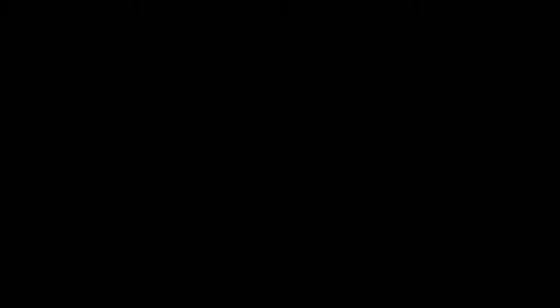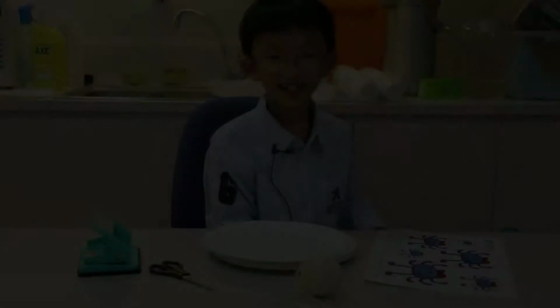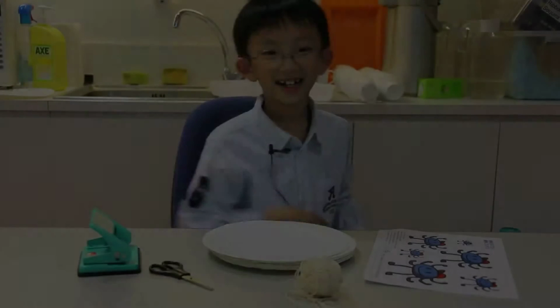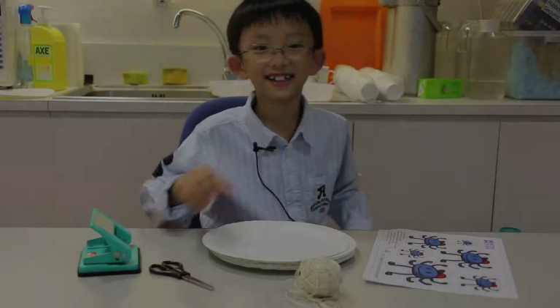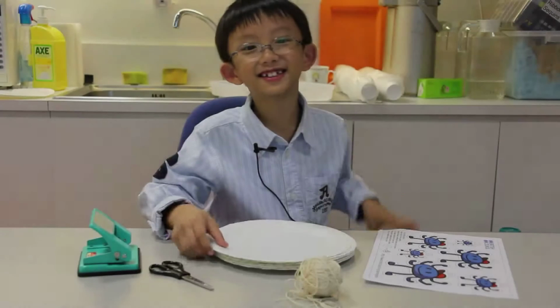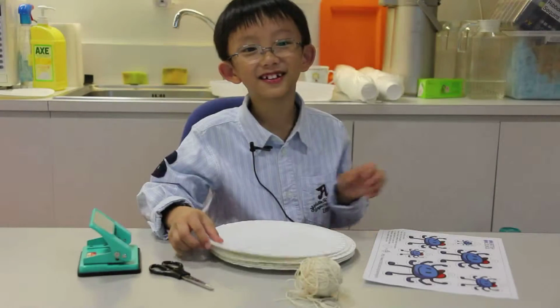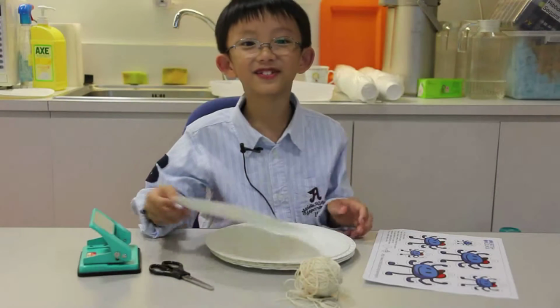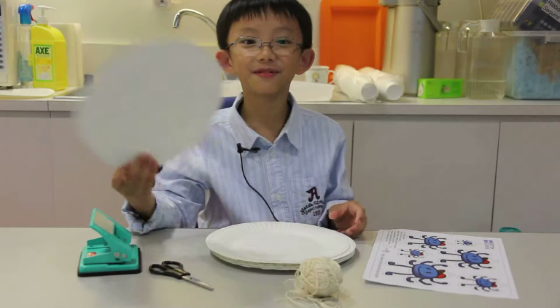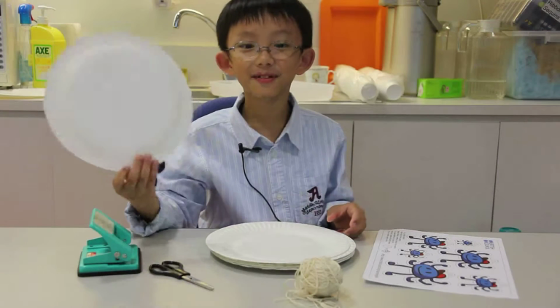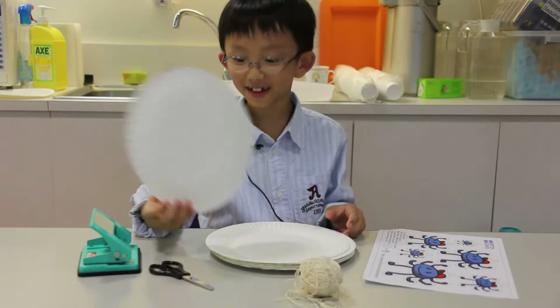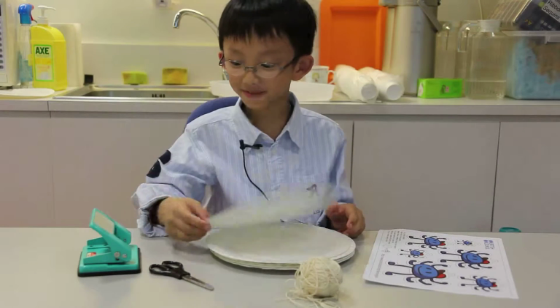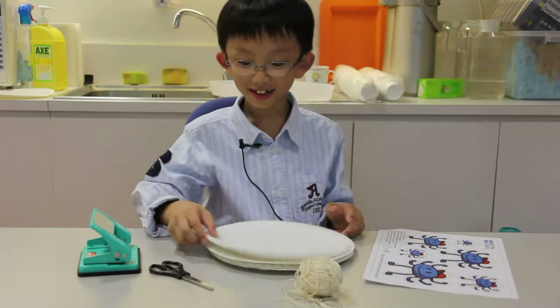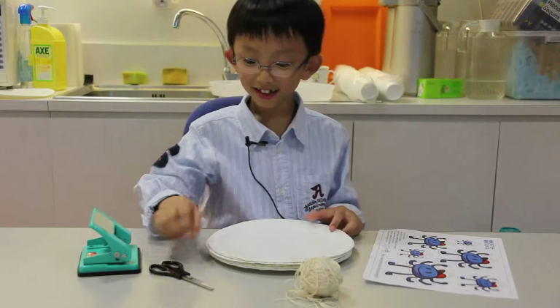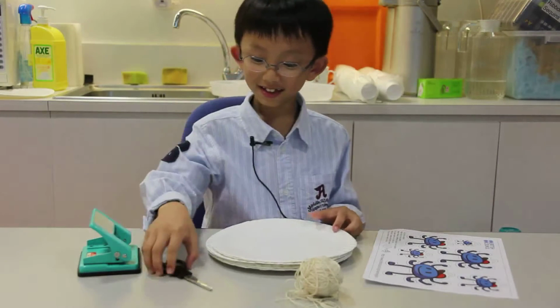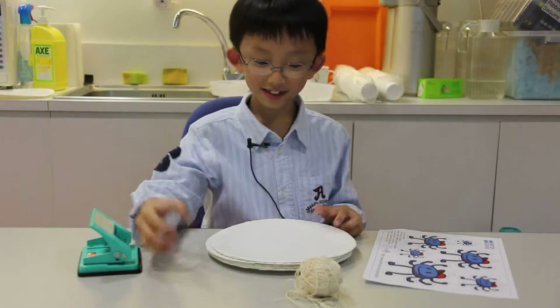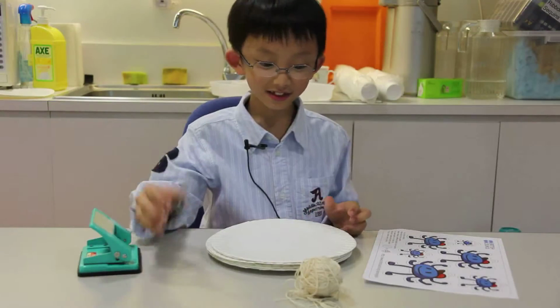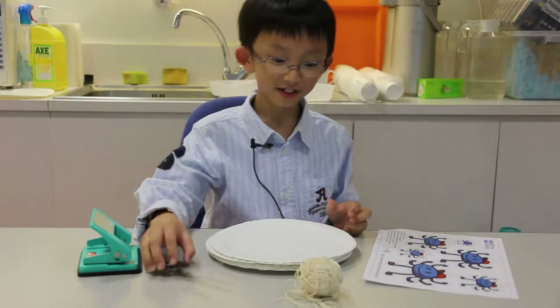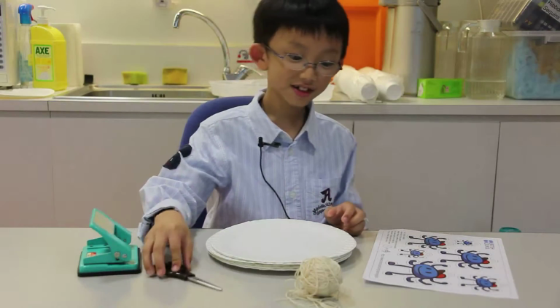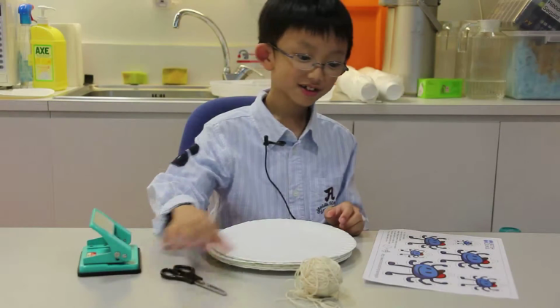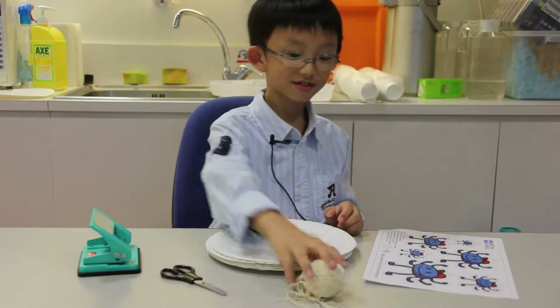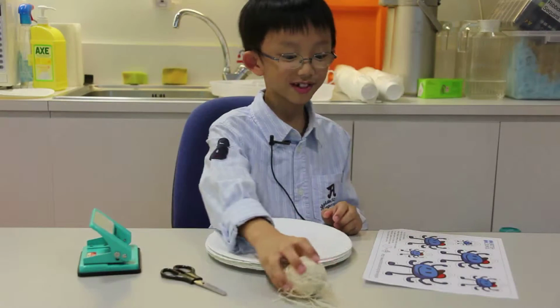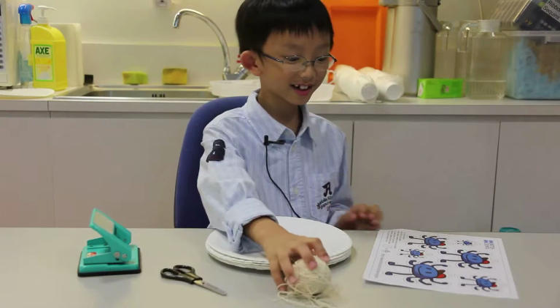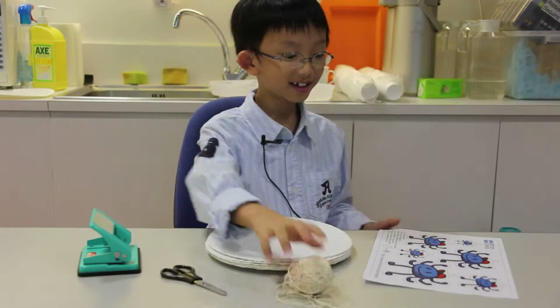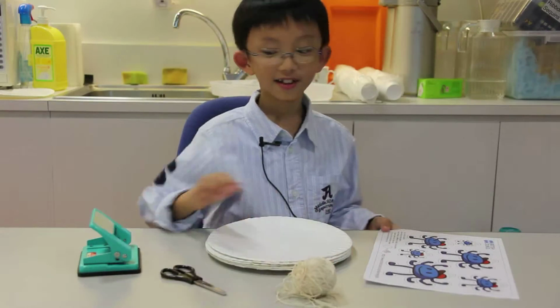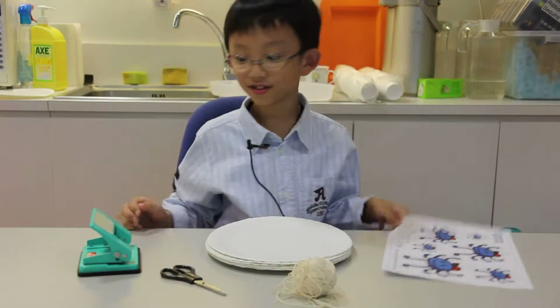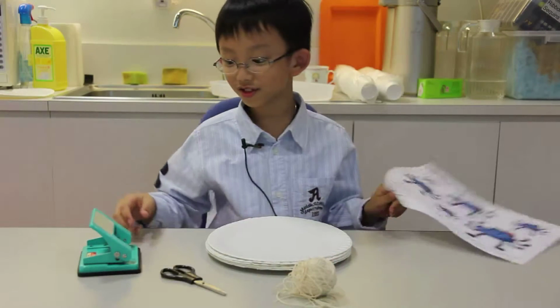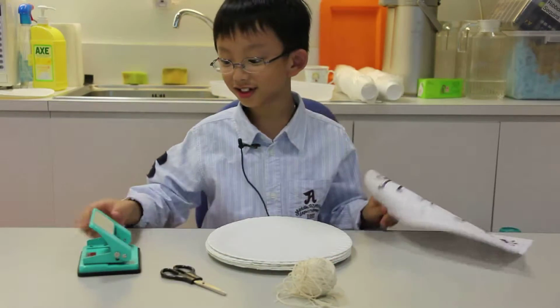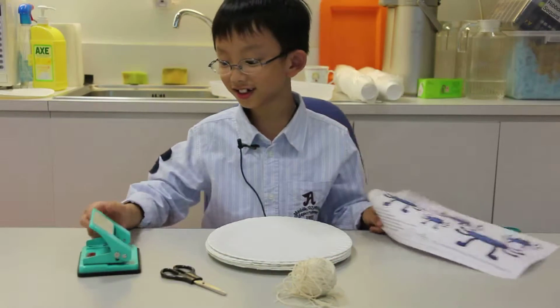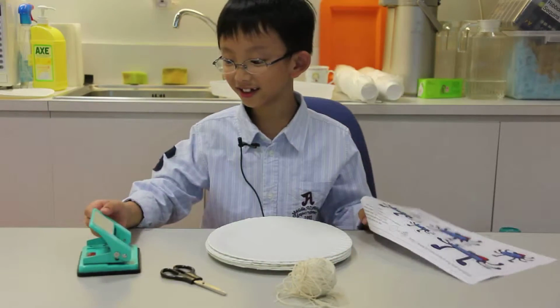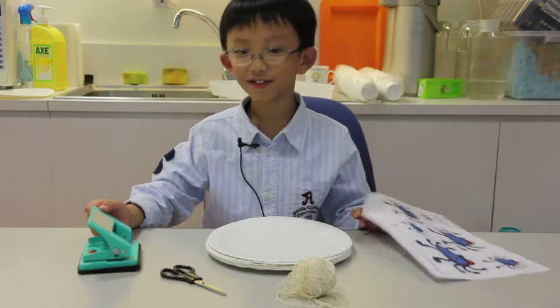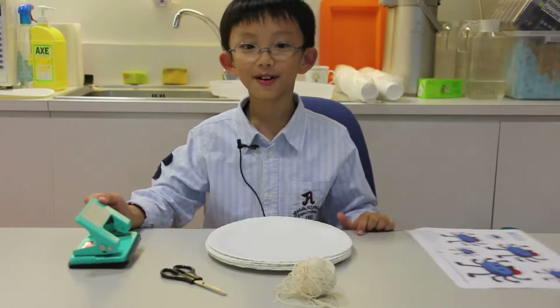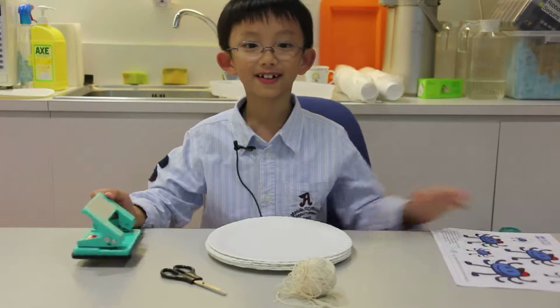I need some paper, scissors, string, instructions, and a hole punch.